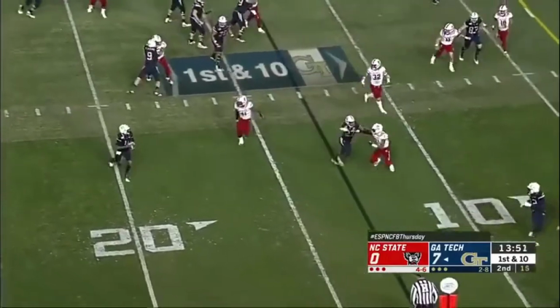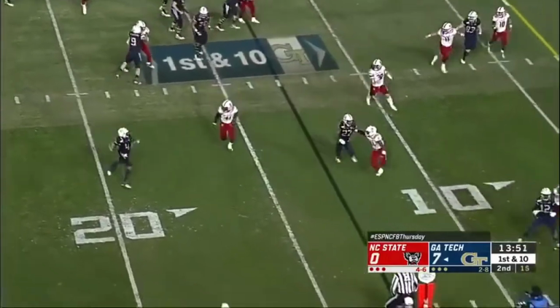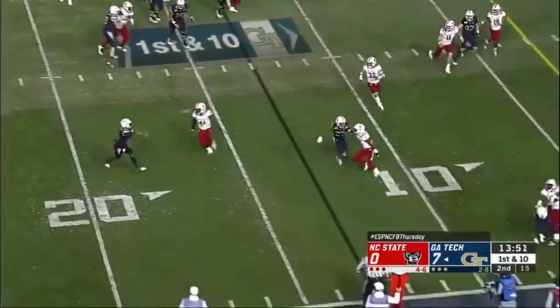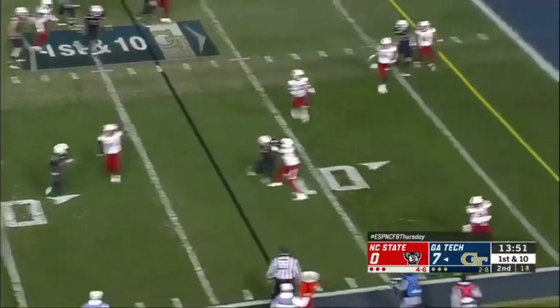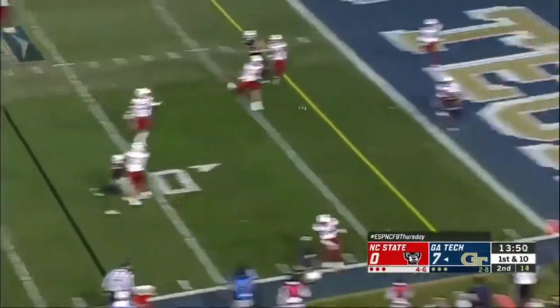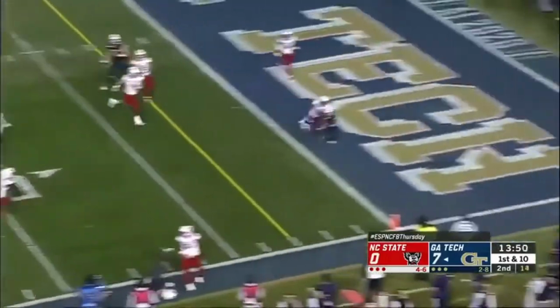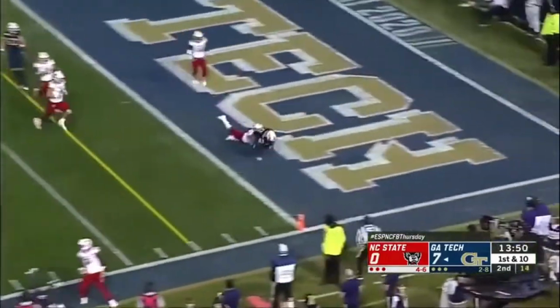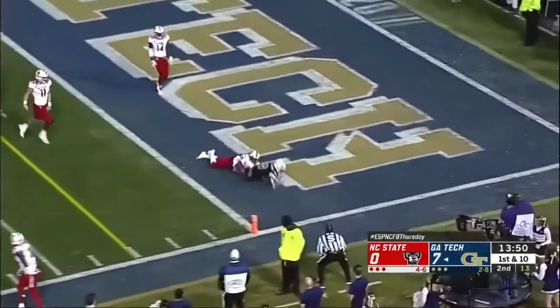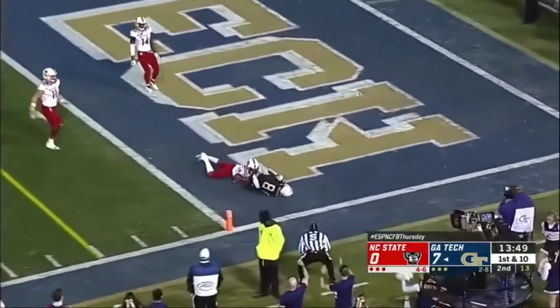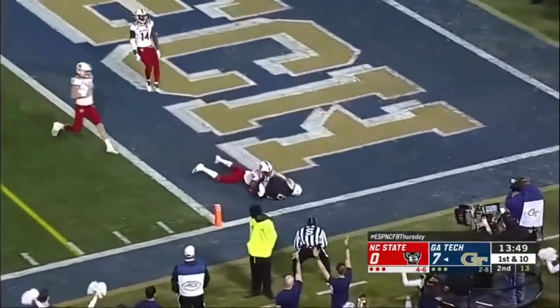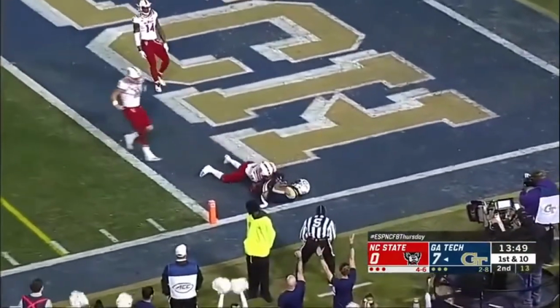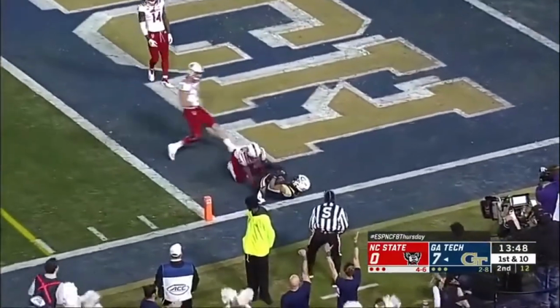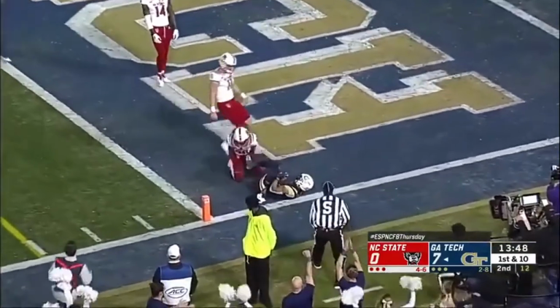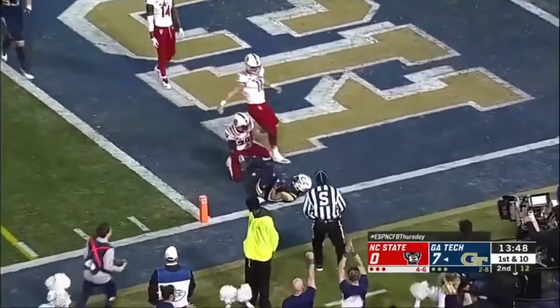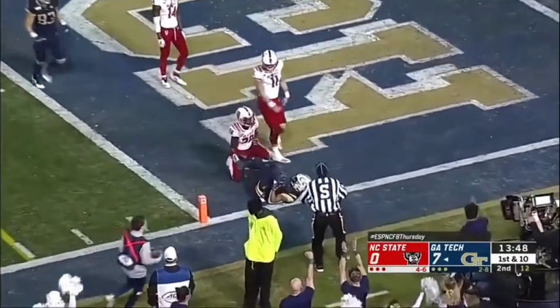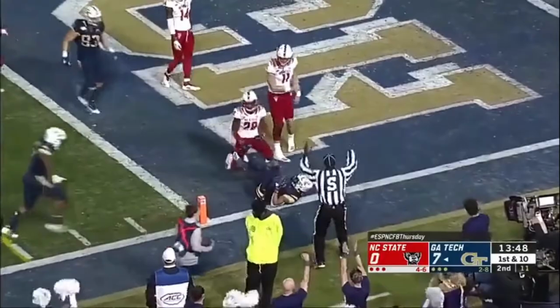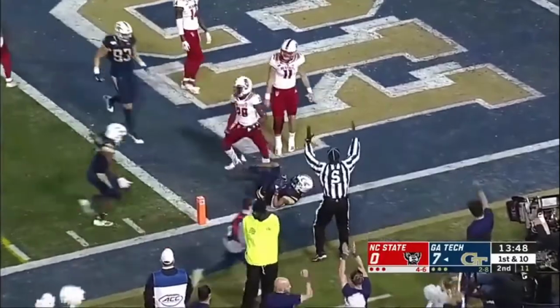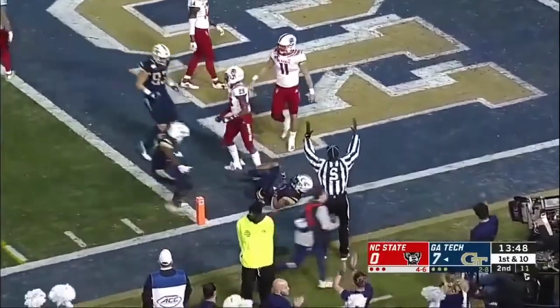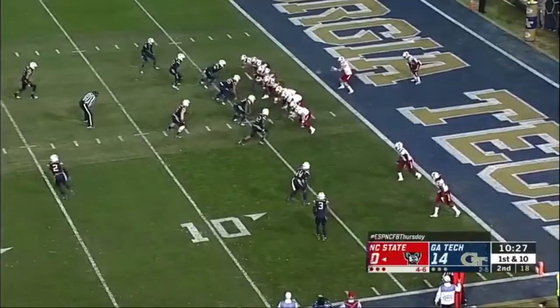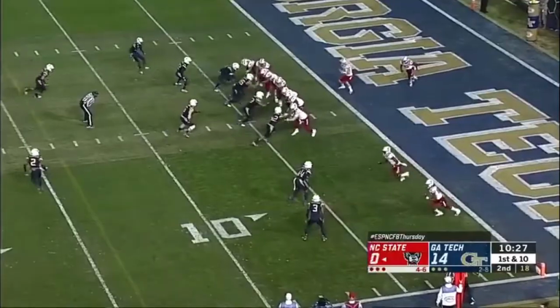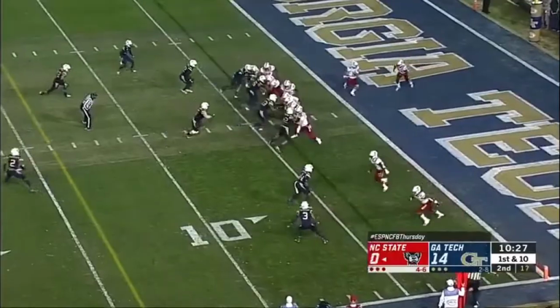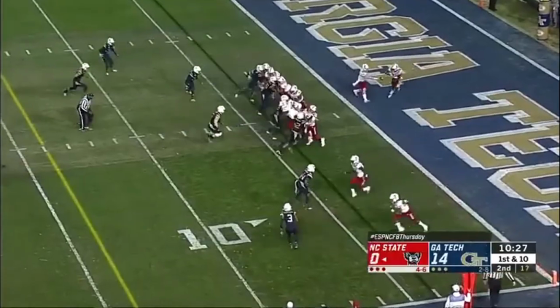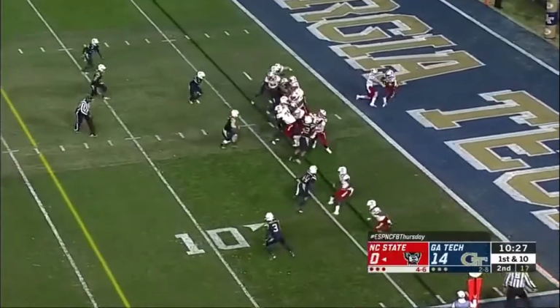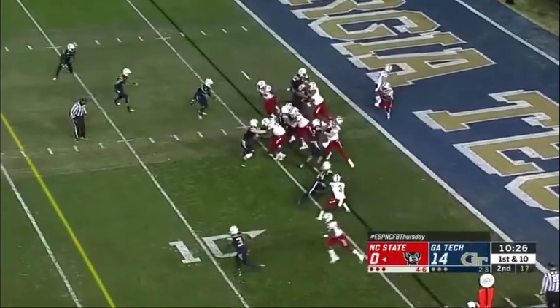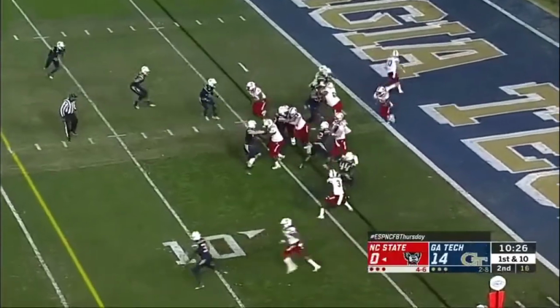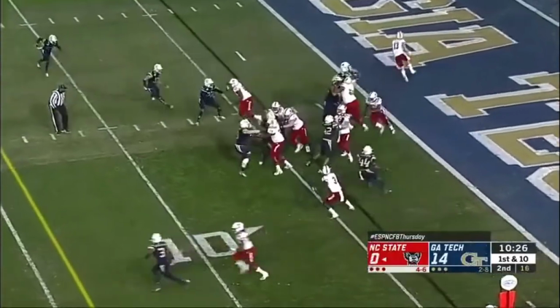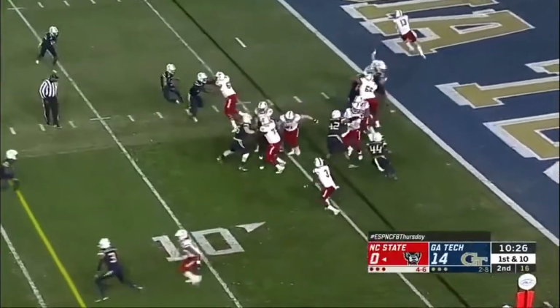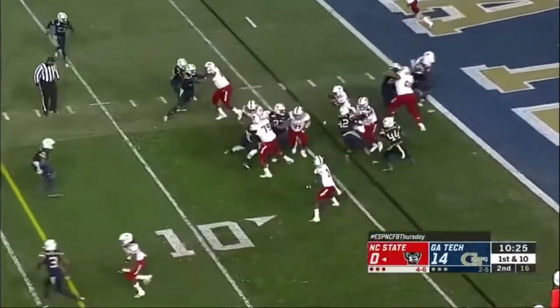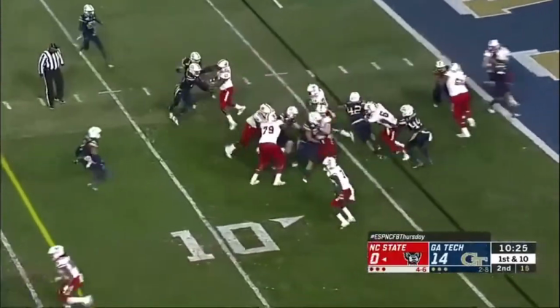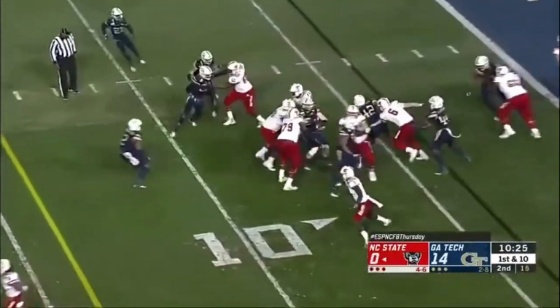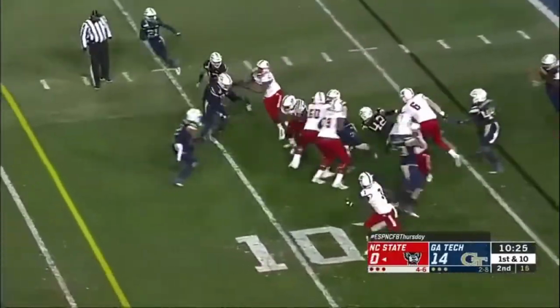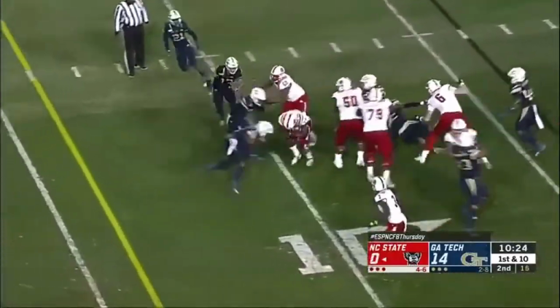Graham on the rollout — slings it to the end zone. It is caught. Touchdown! One of the prettier passes I've seen in college football this year.